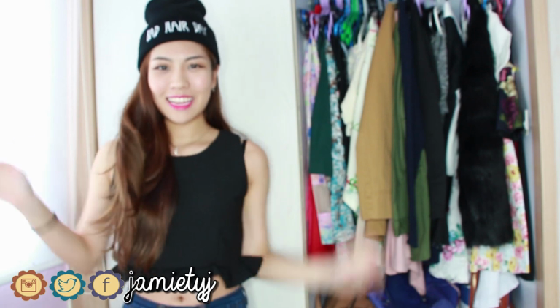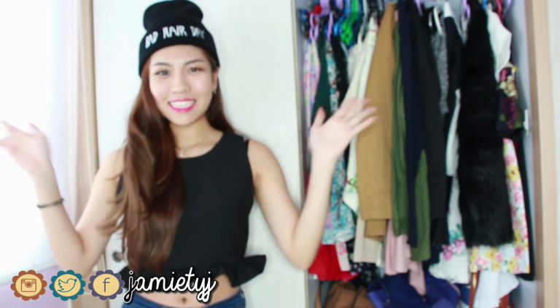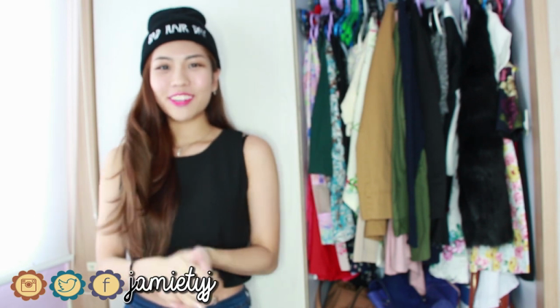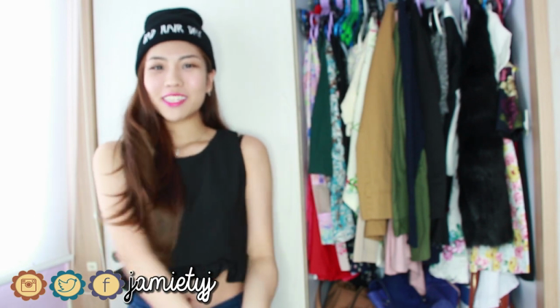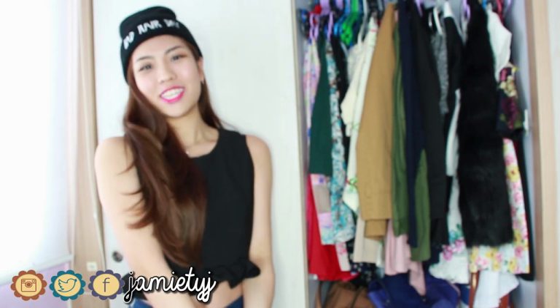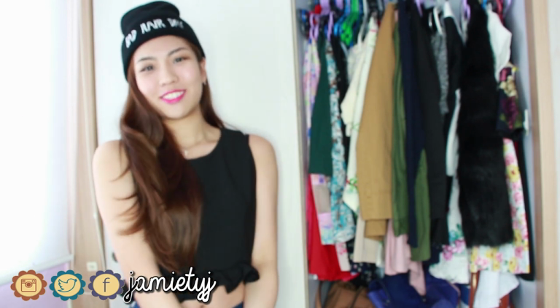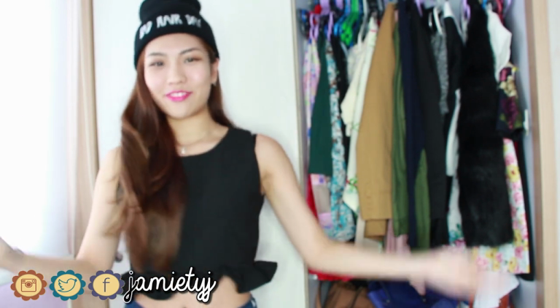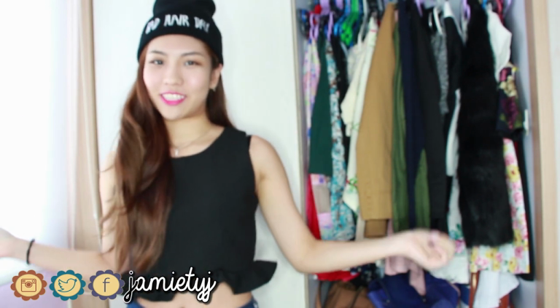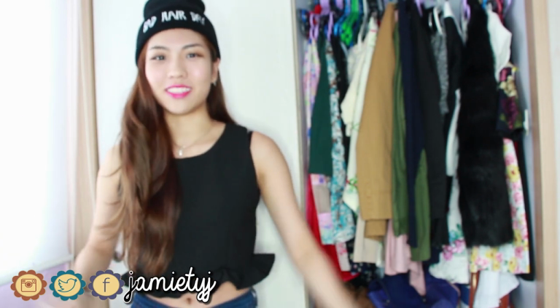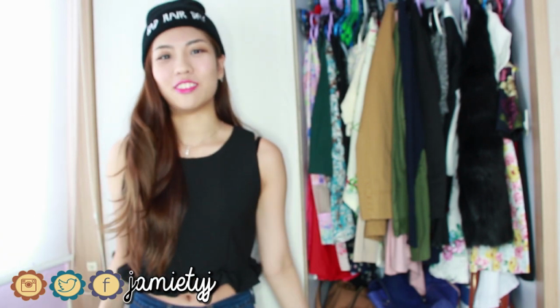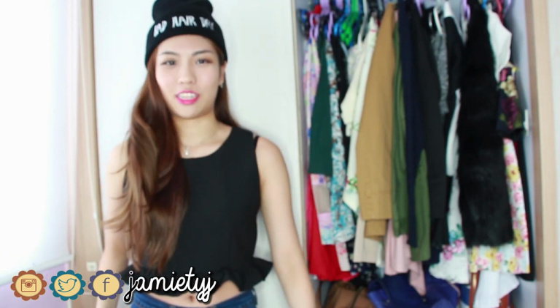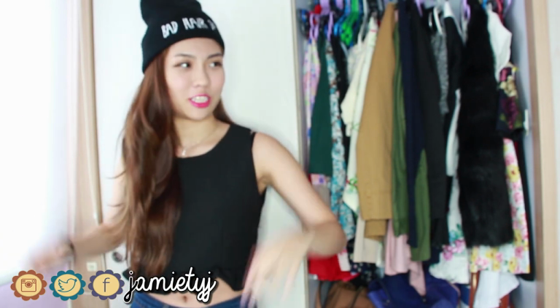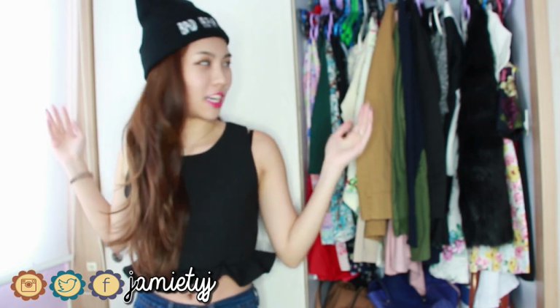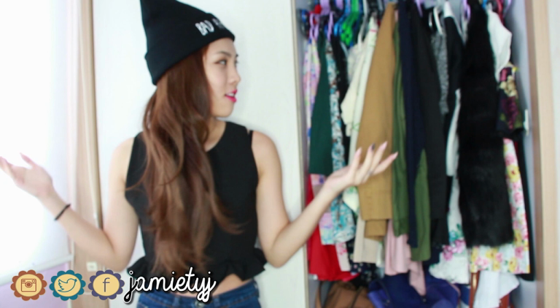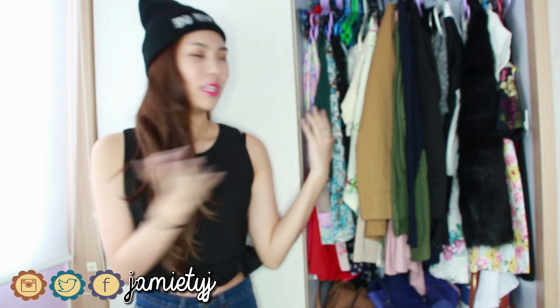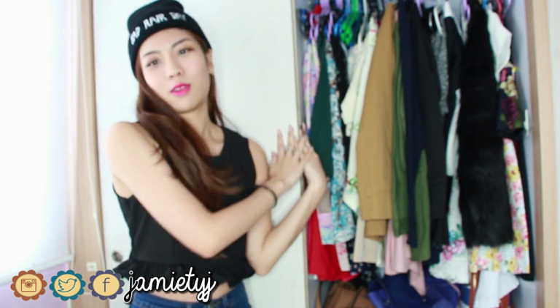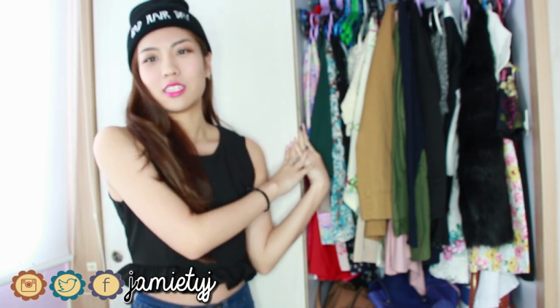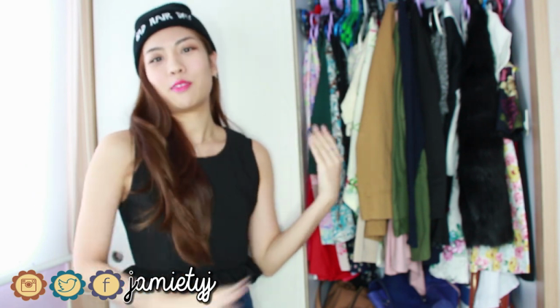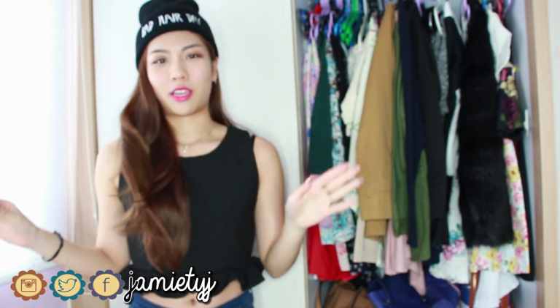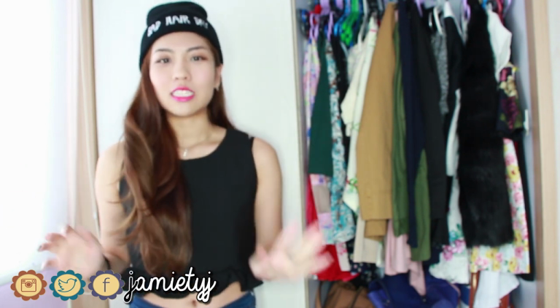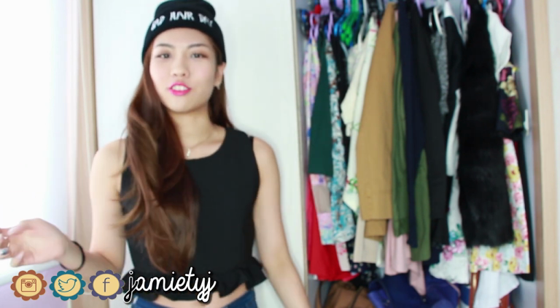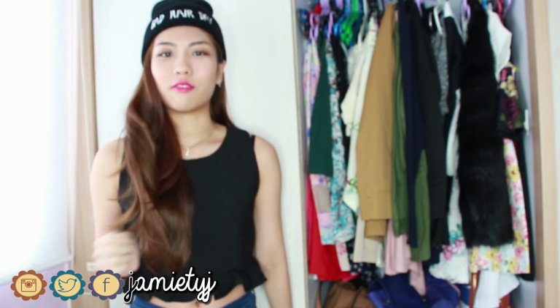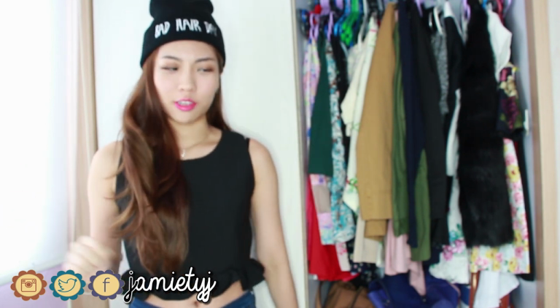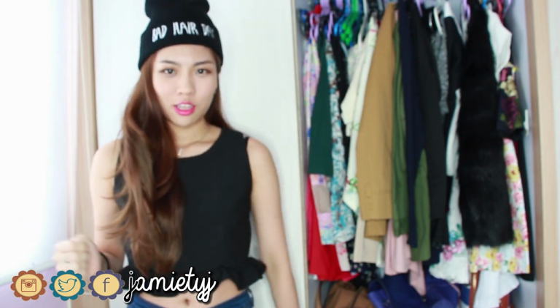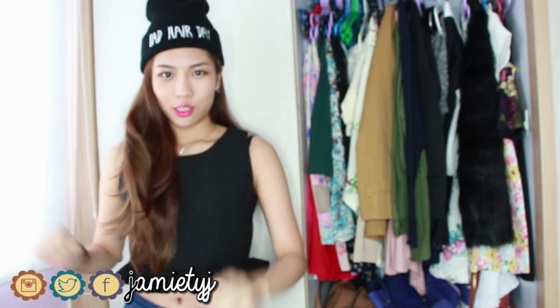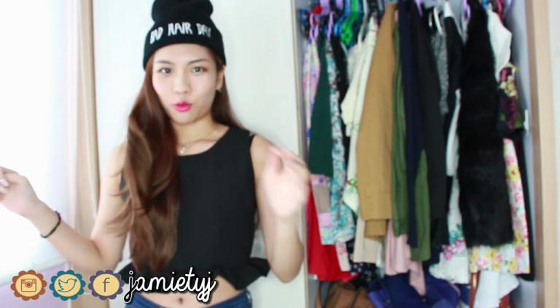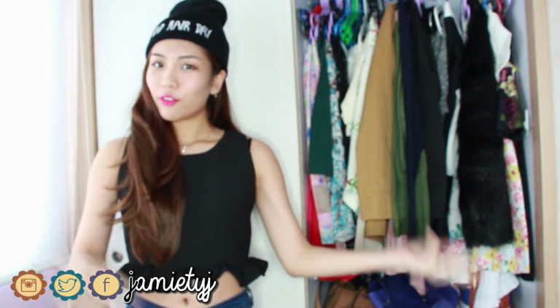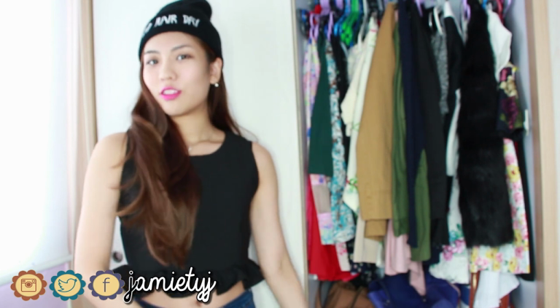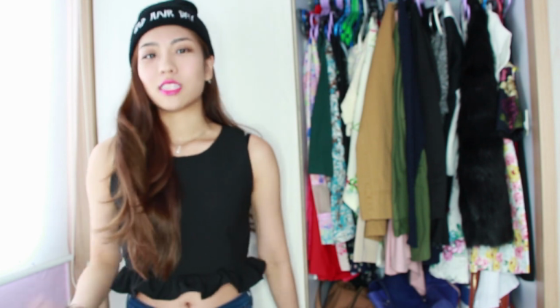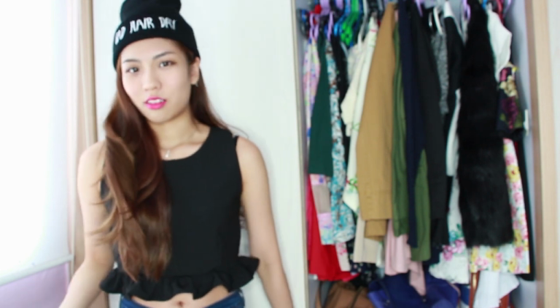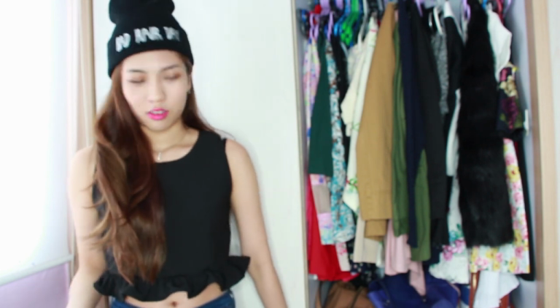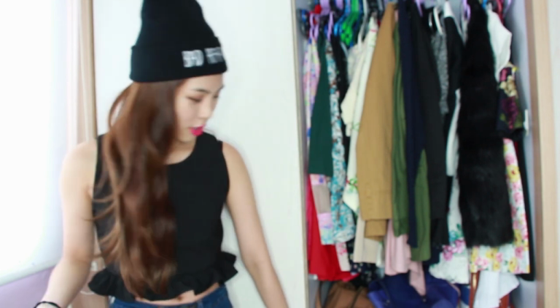Hey guys! Welcome back to my channel. Today's video is going to be a little different. I'm going to show you guys what's in my closet and some of my essentials and favourites. So without further ado, let me get started.